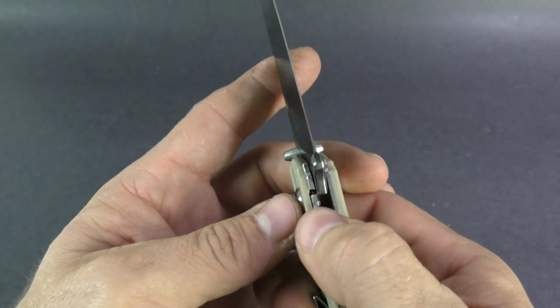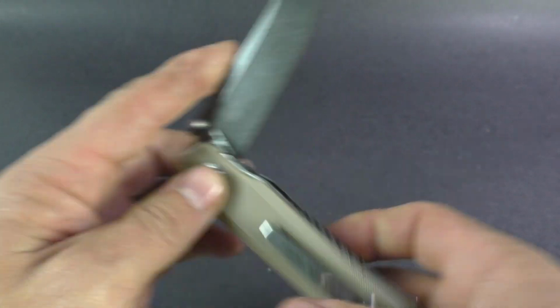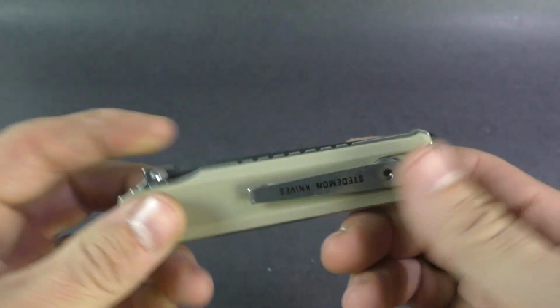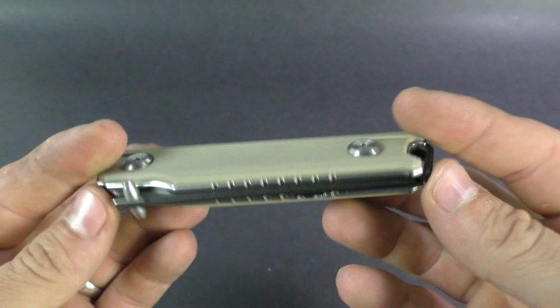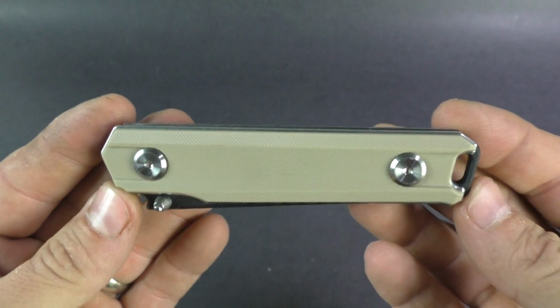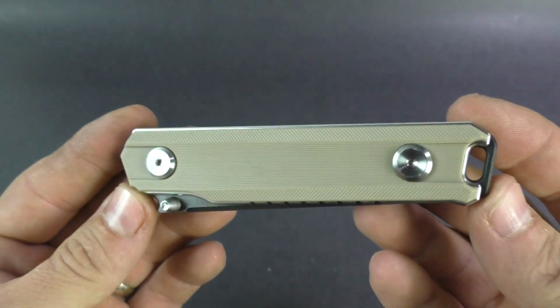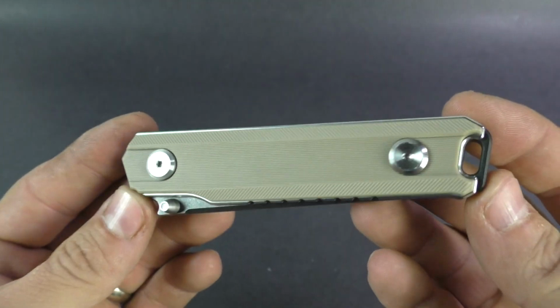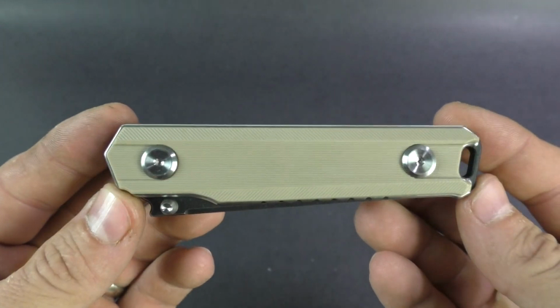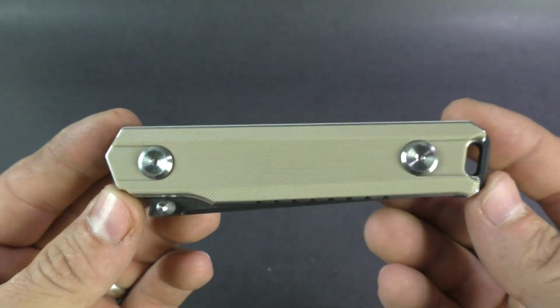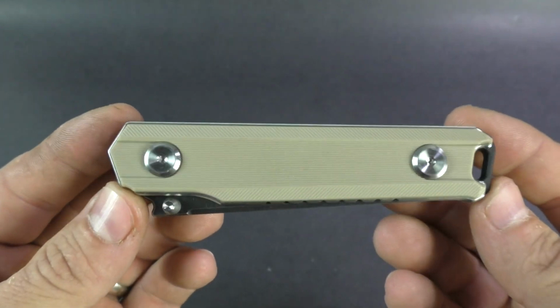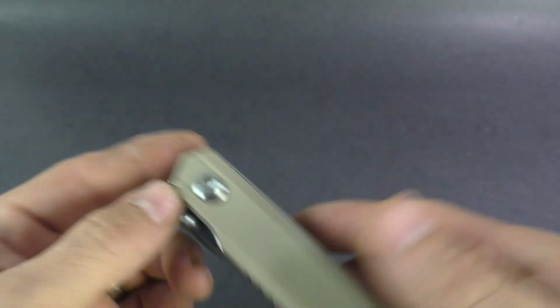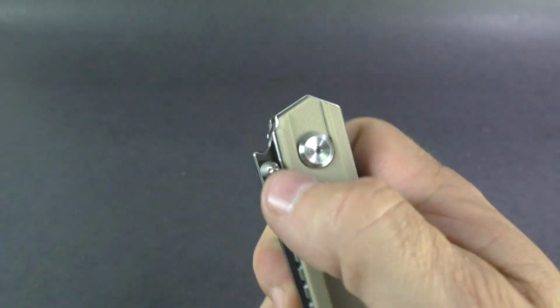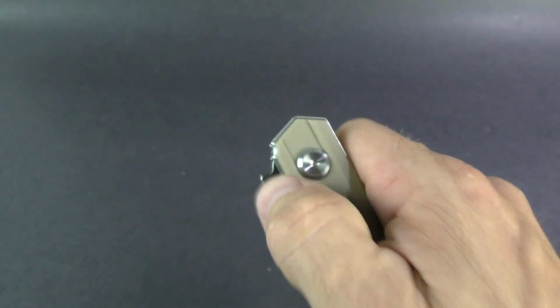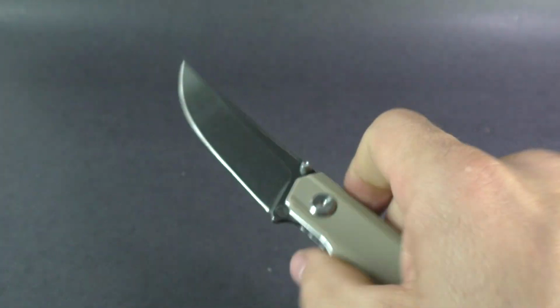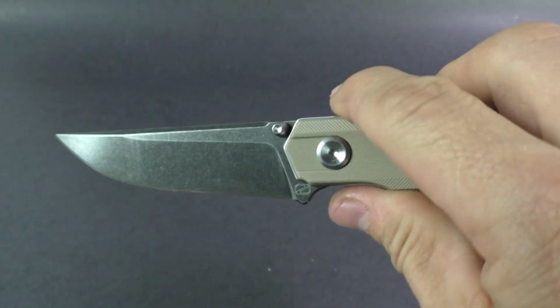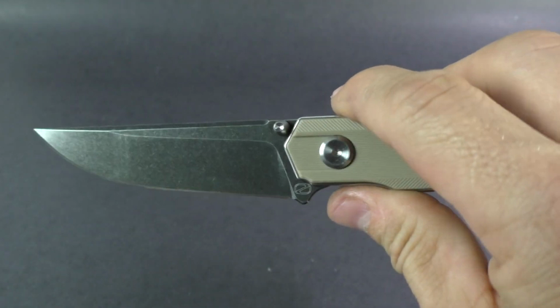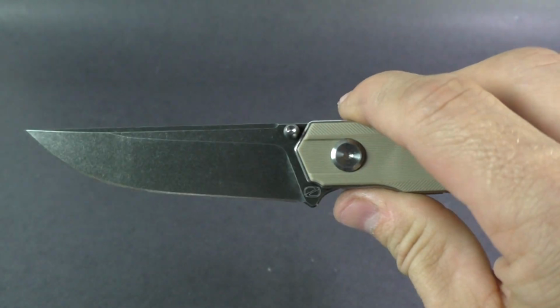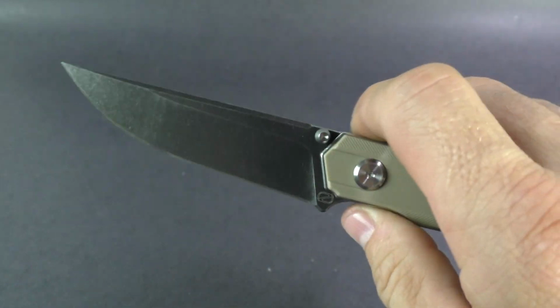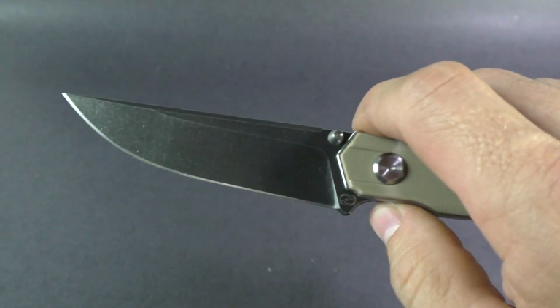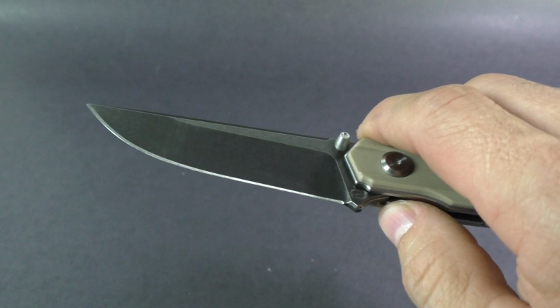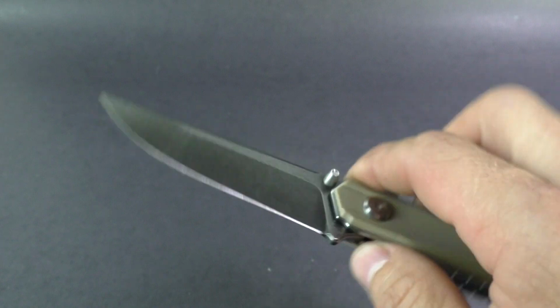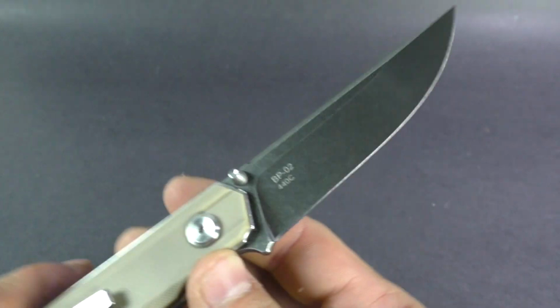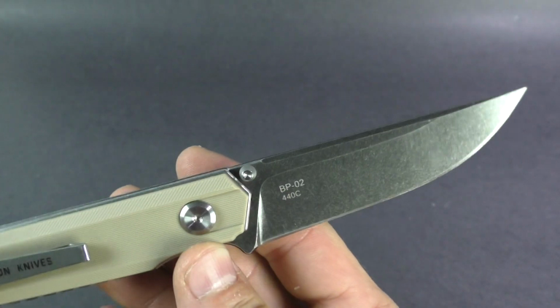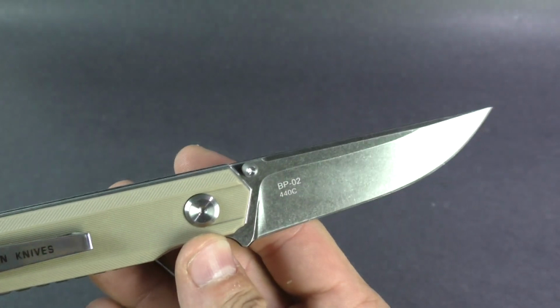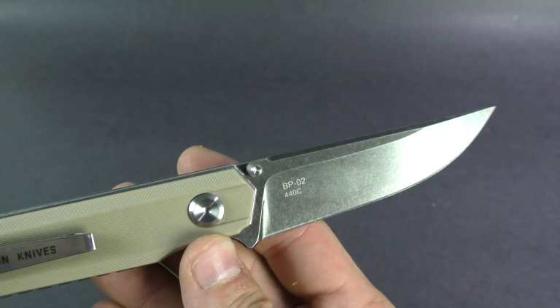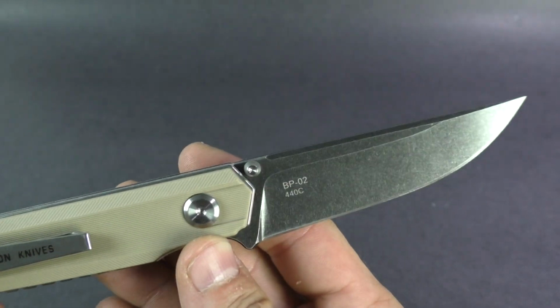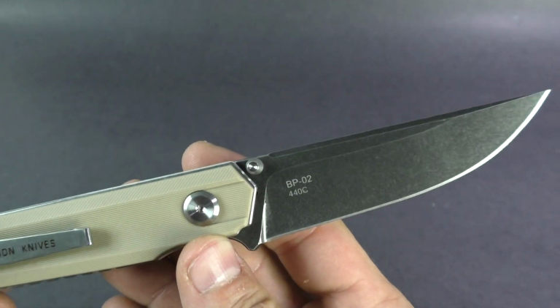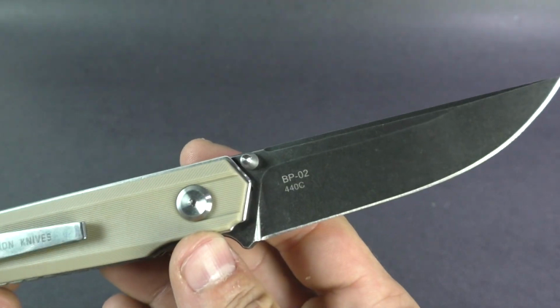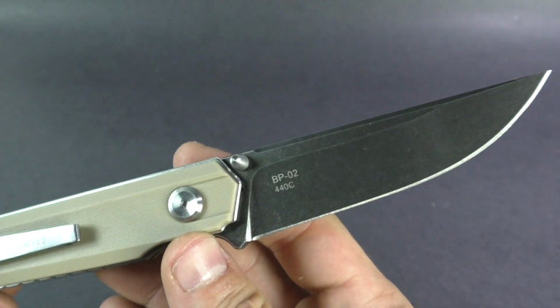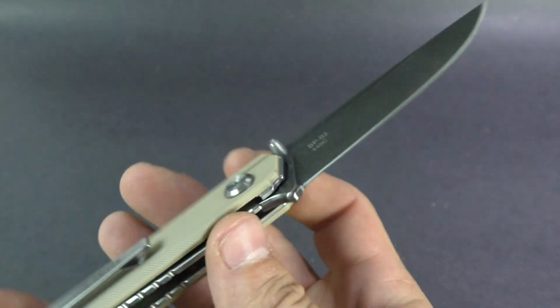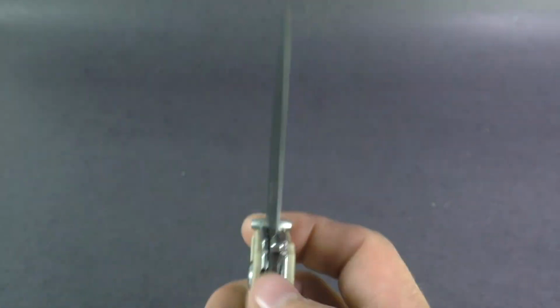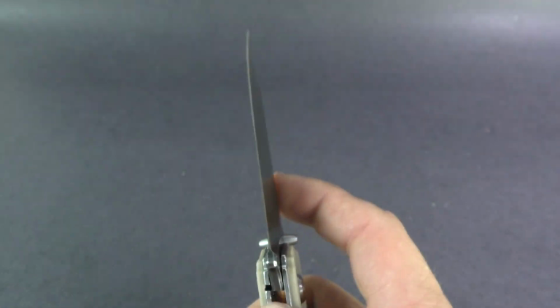Liner lock pushes over. Really cool knife — sells for about $35 and is available at KnivesPlus.com. We'll drop a link down in the info section, so get on over there to check it out.